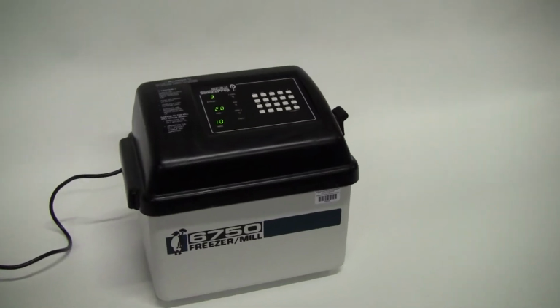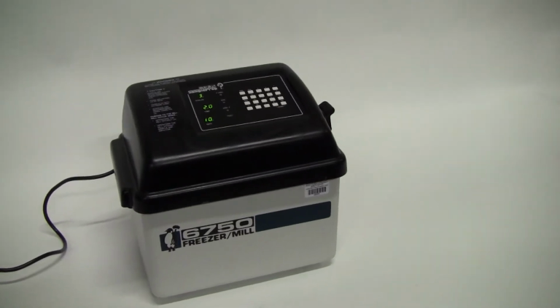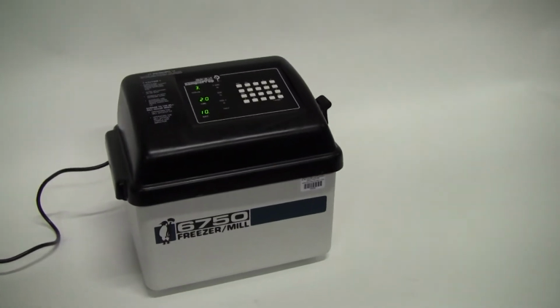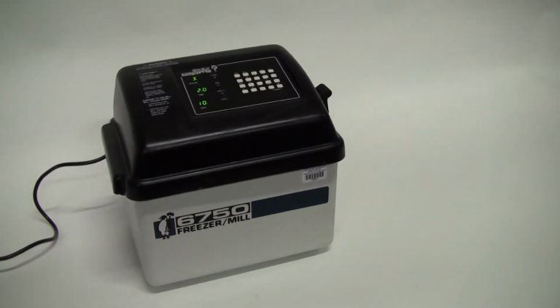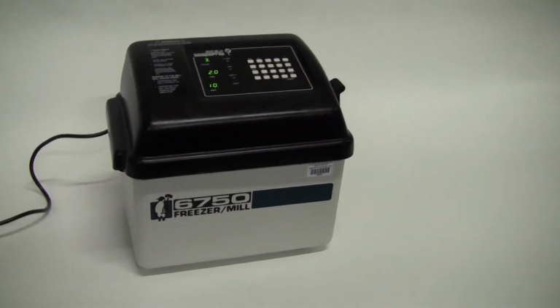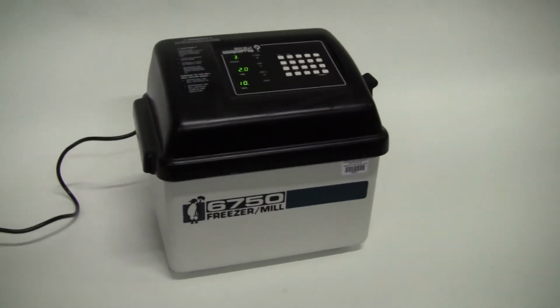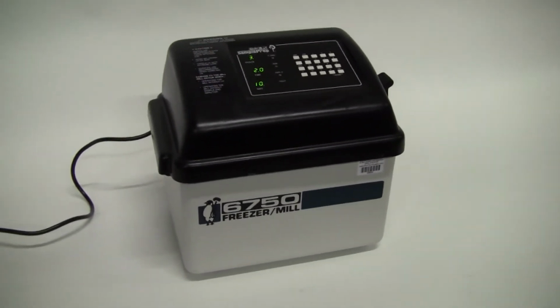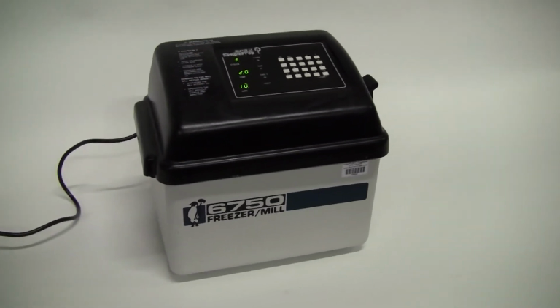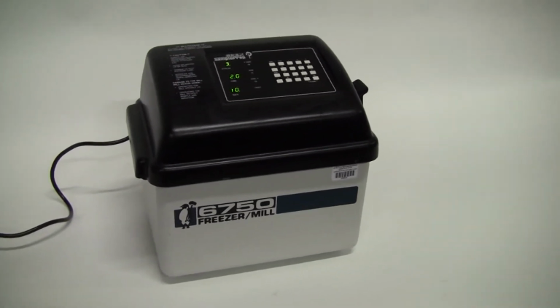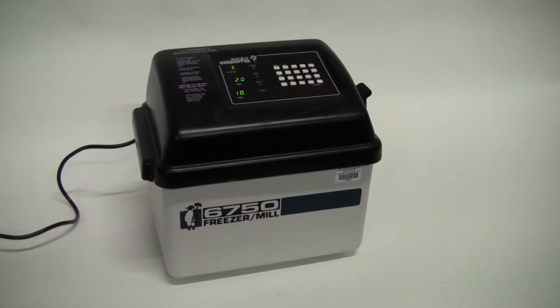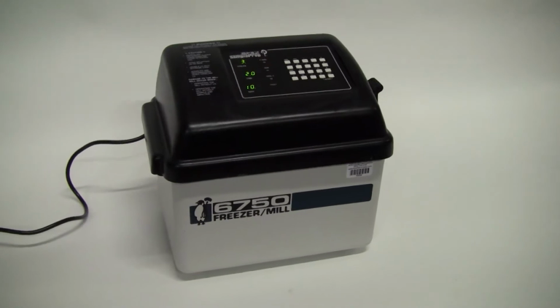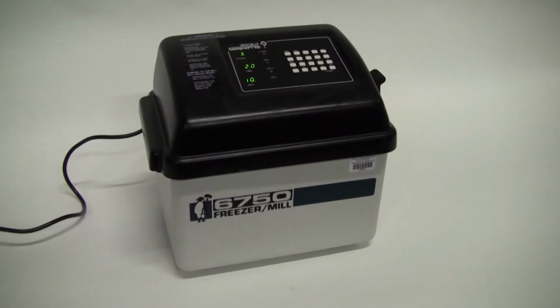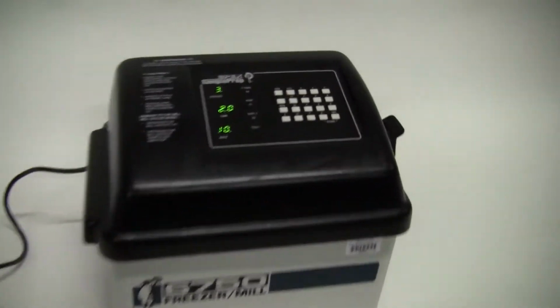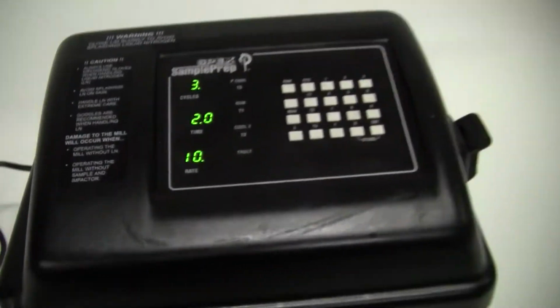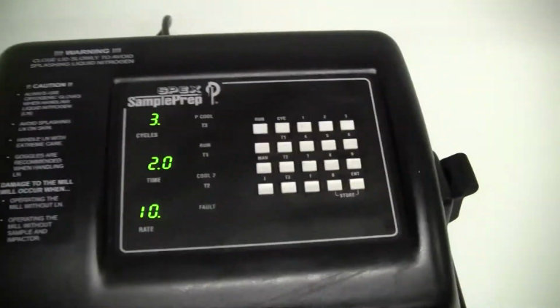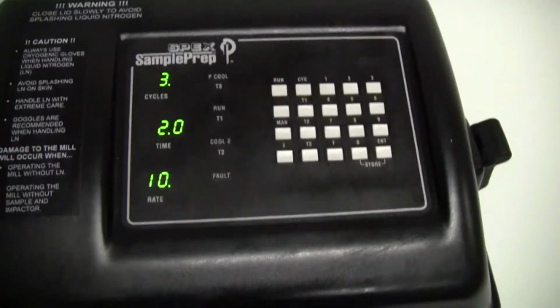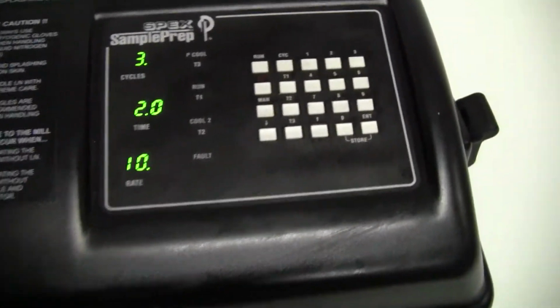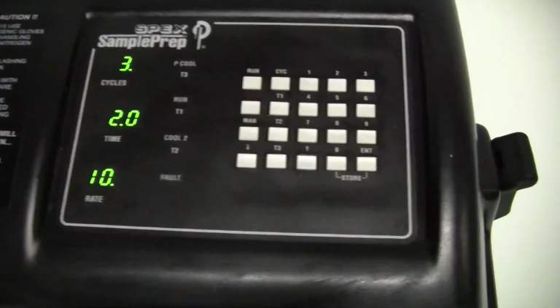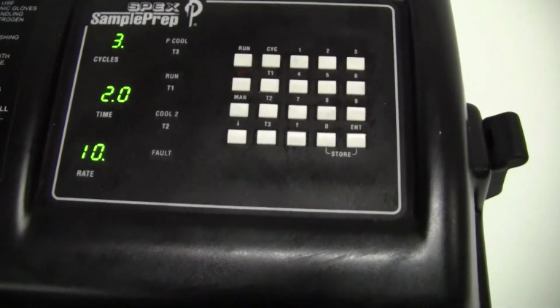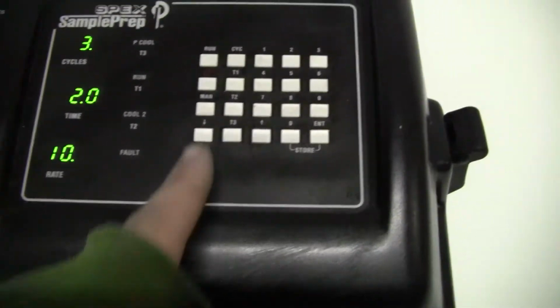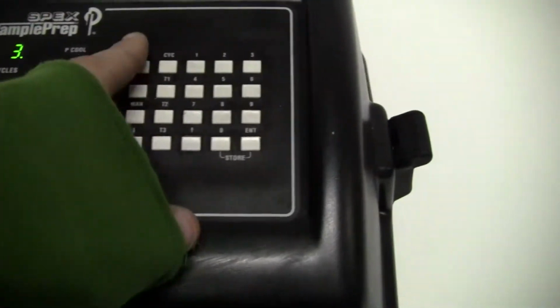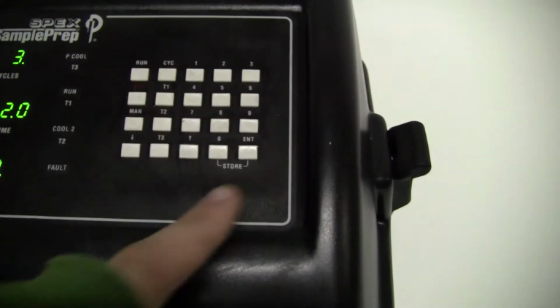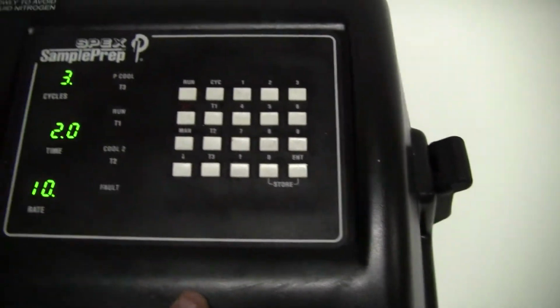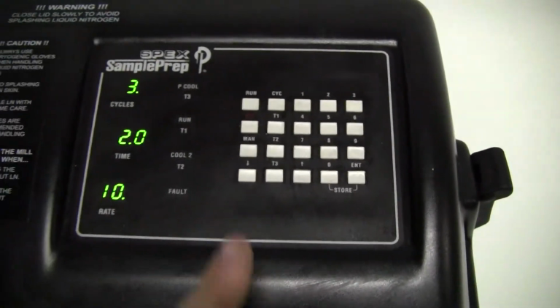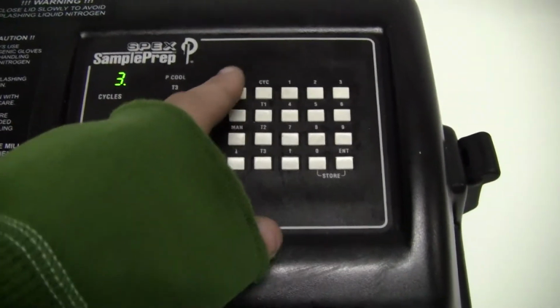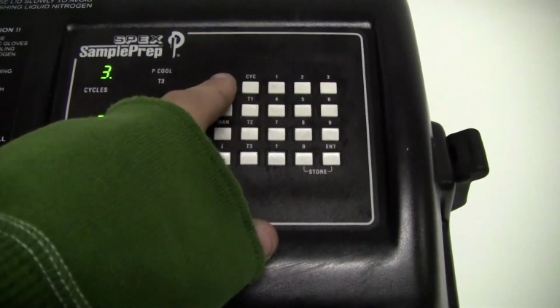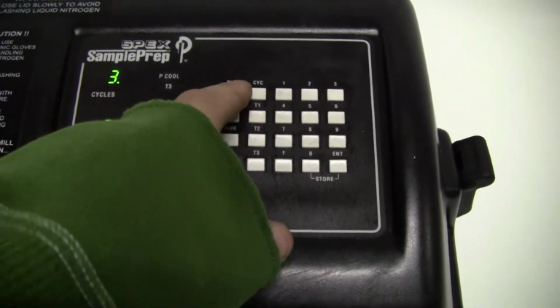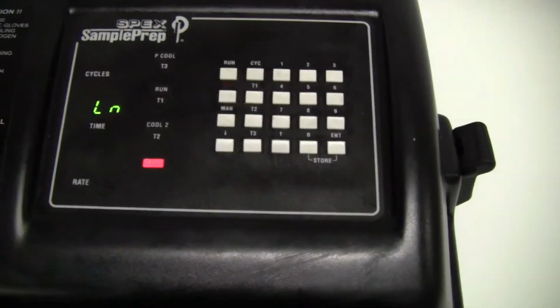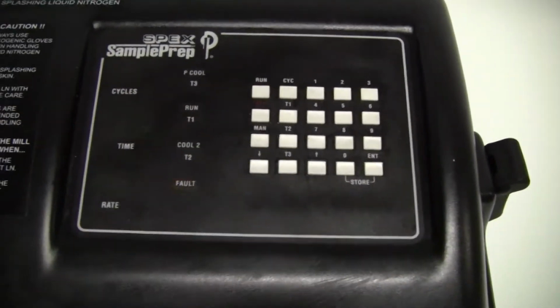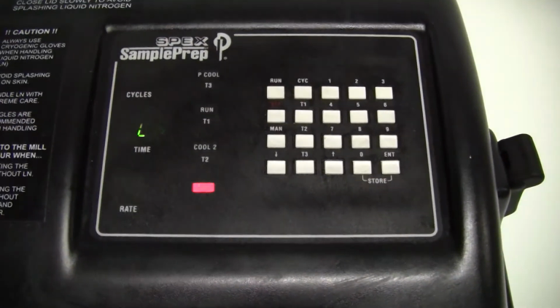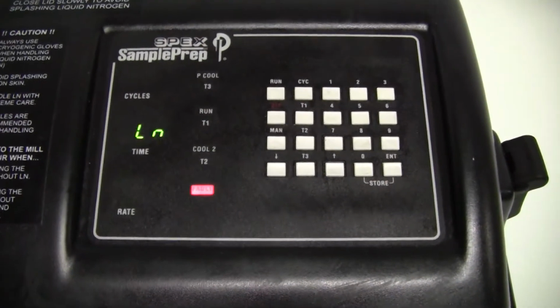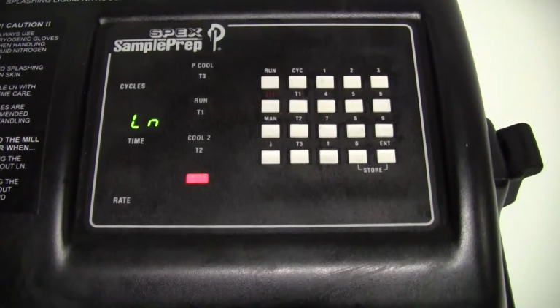Good afternoon from HiTechTrader. This is the 6750 Freezer Mill Spex Sample Prep. All the buttons work, but when you go and hit run, you get a liquid nitrogen fault.